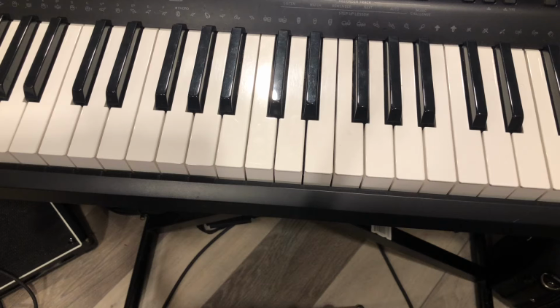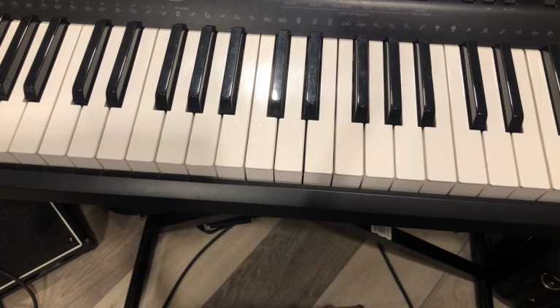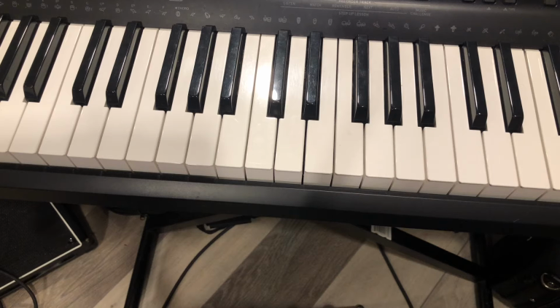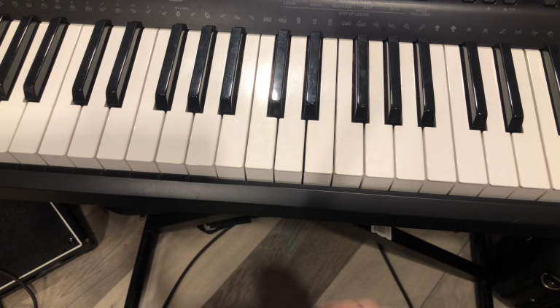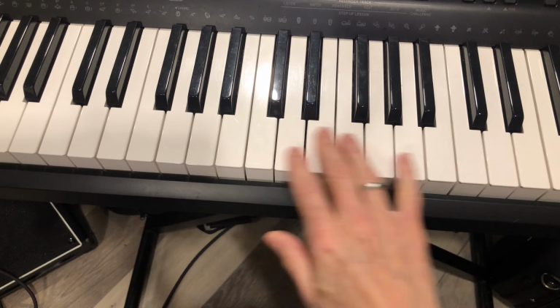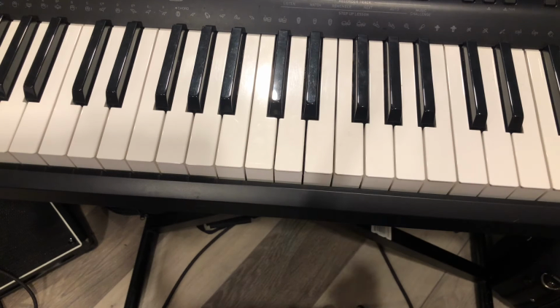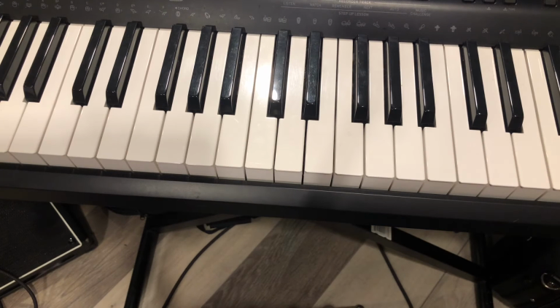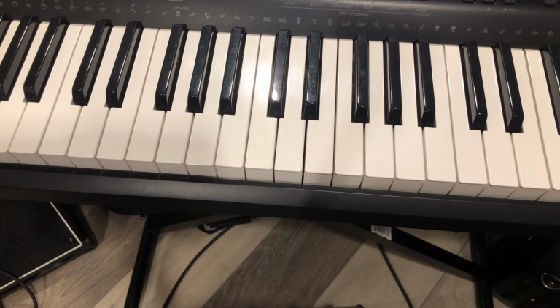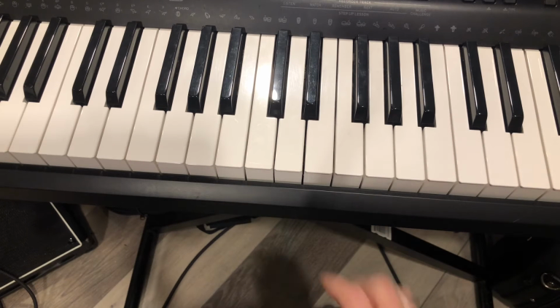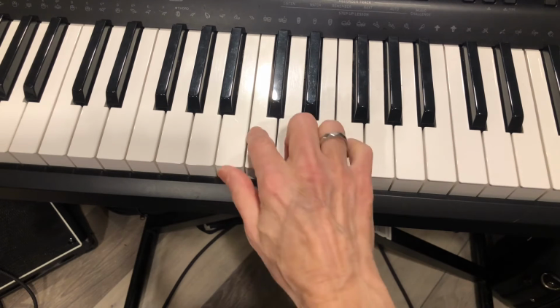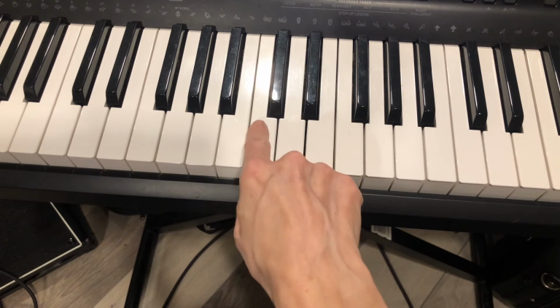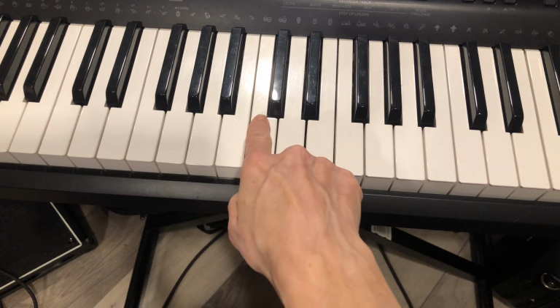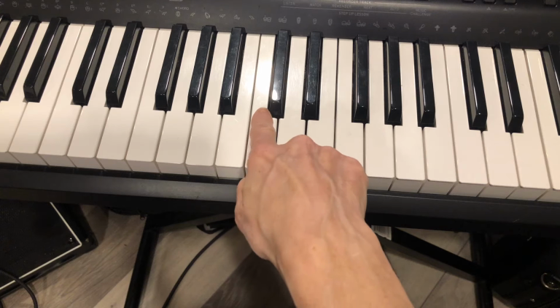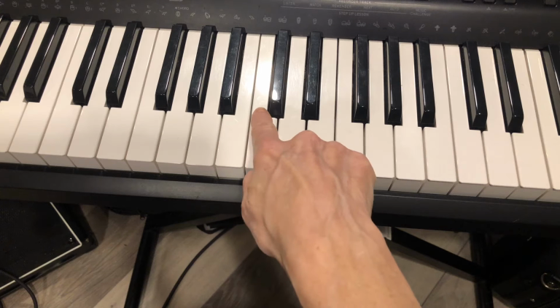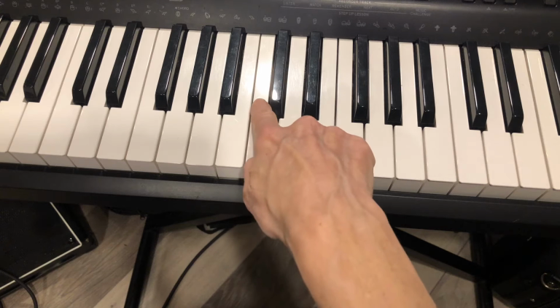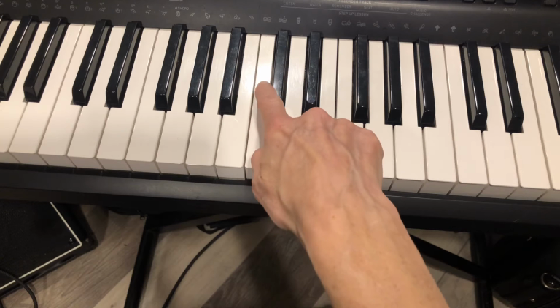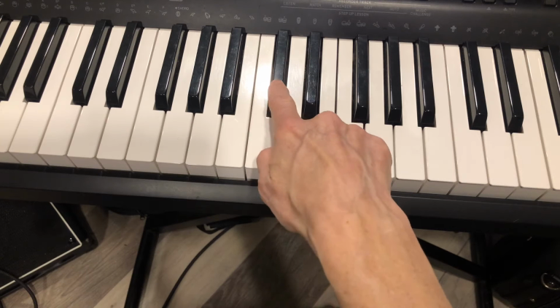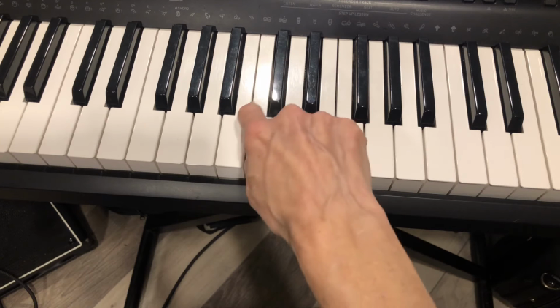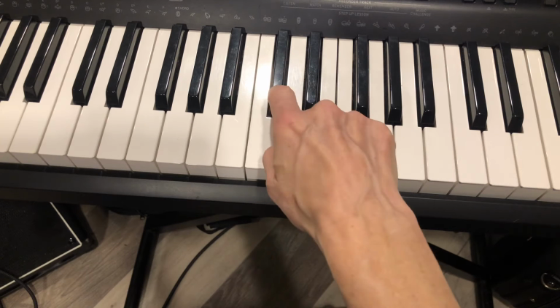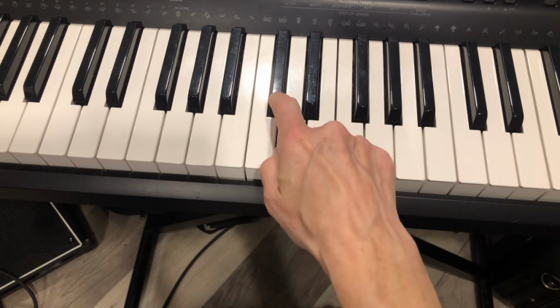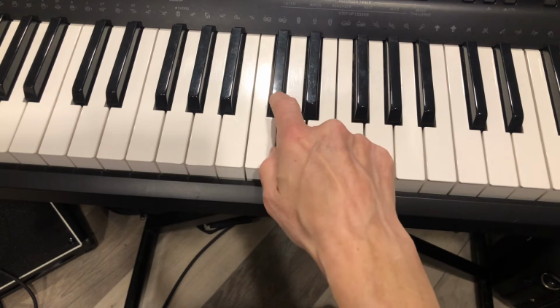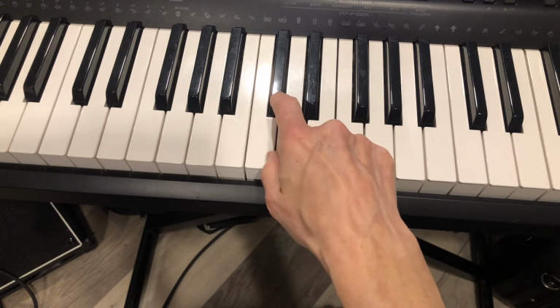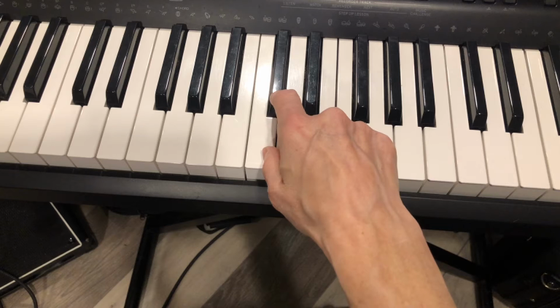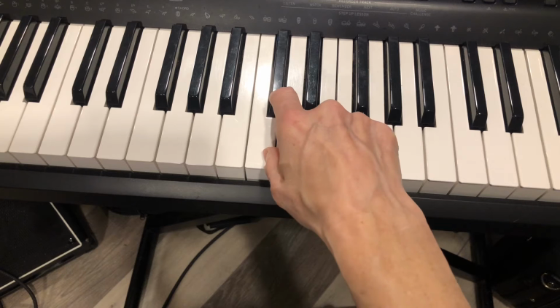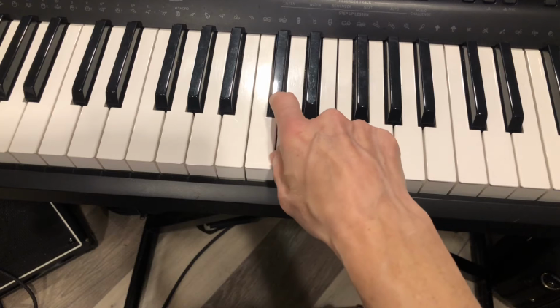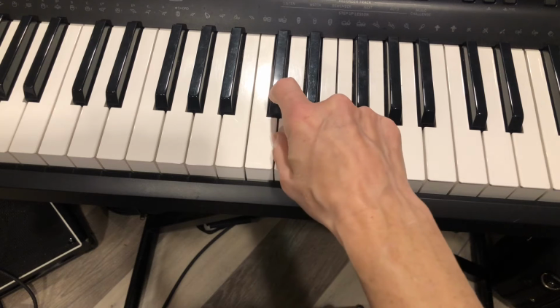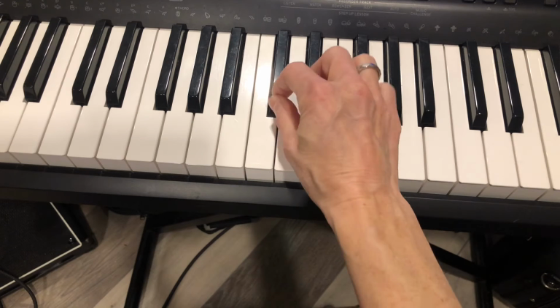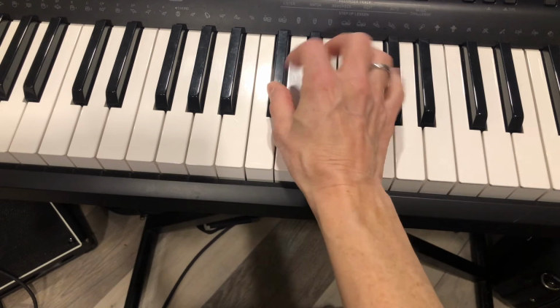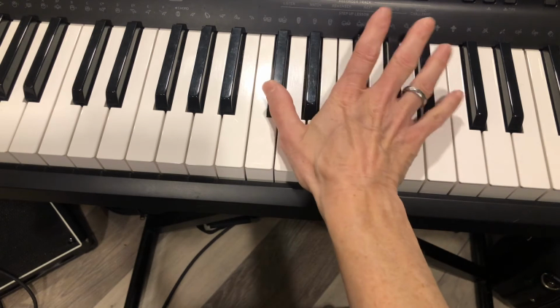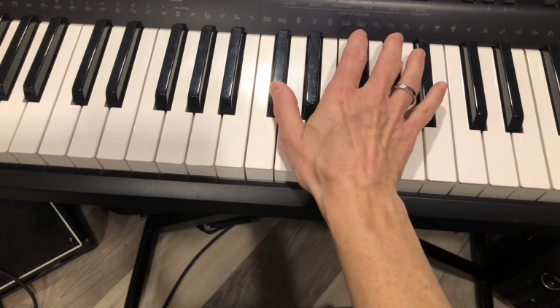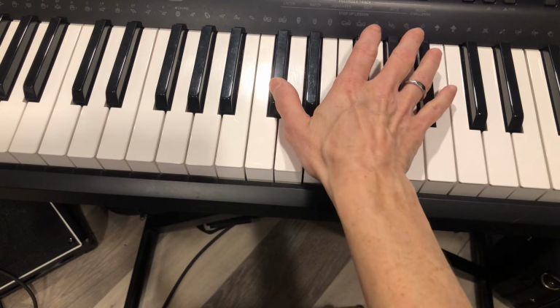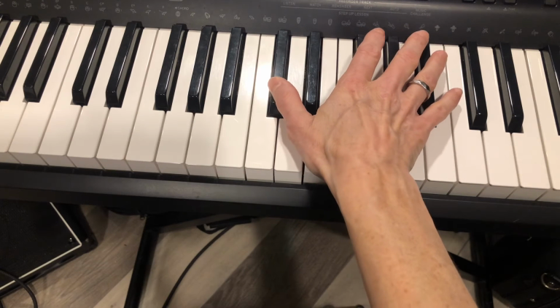Now, C-sharp. The black key just above or to the right of C is C-sharp. Your first finger is going to go on that note.